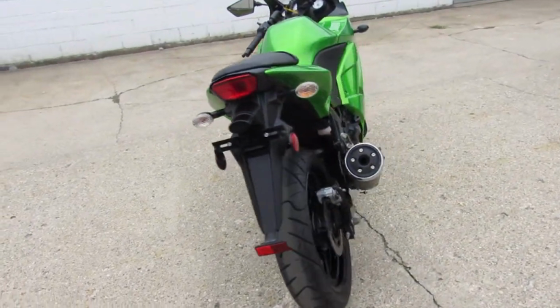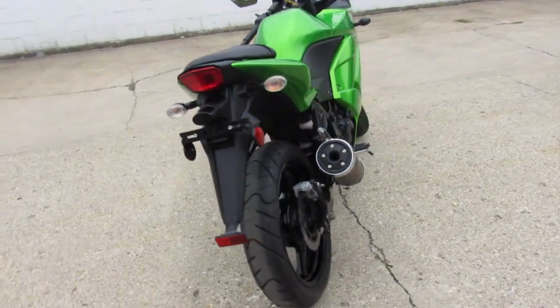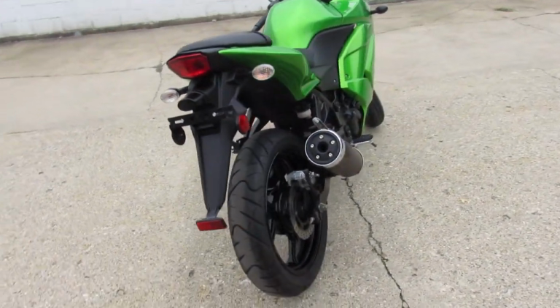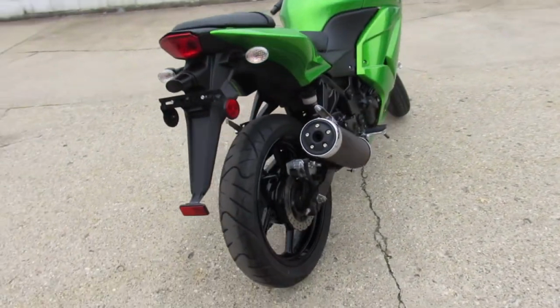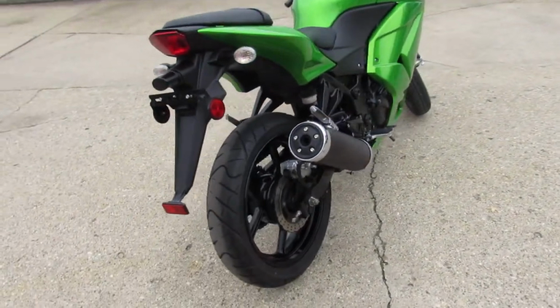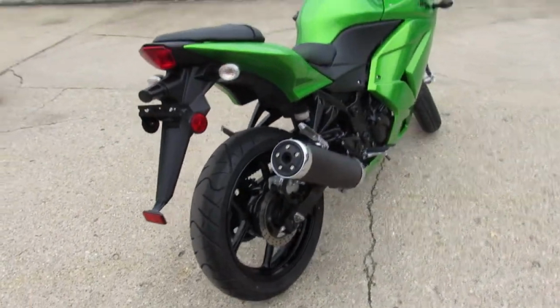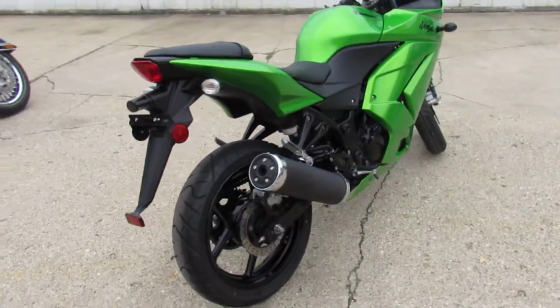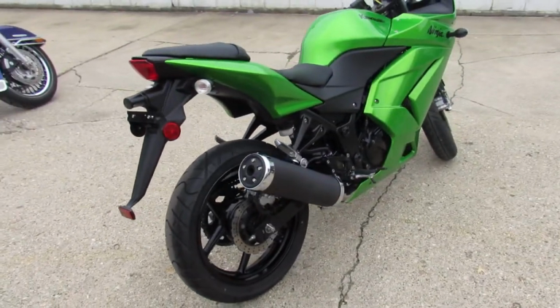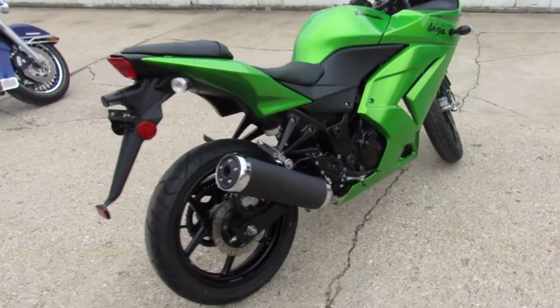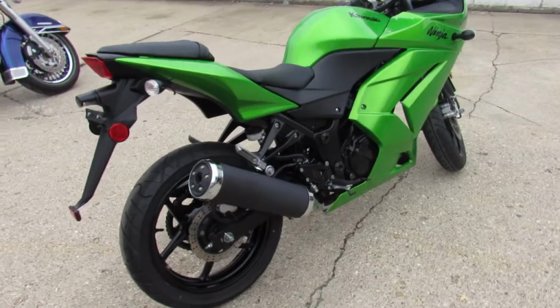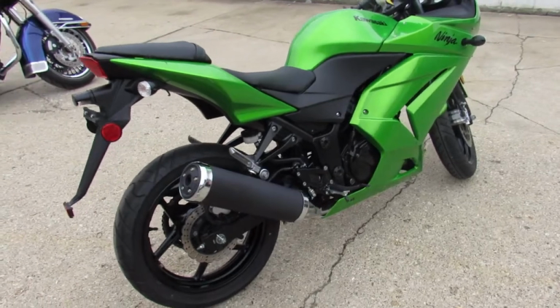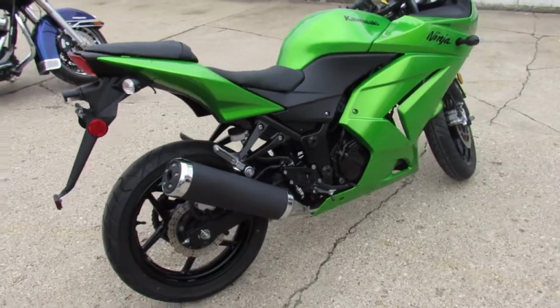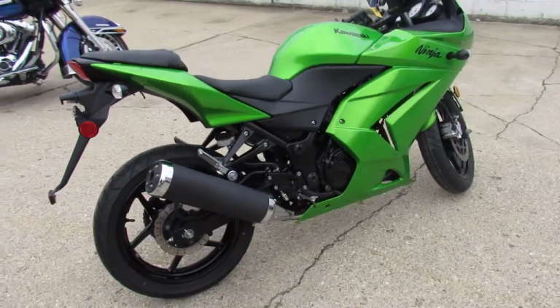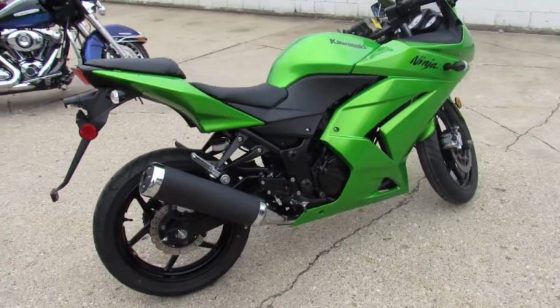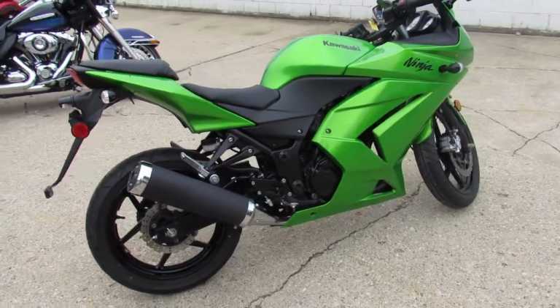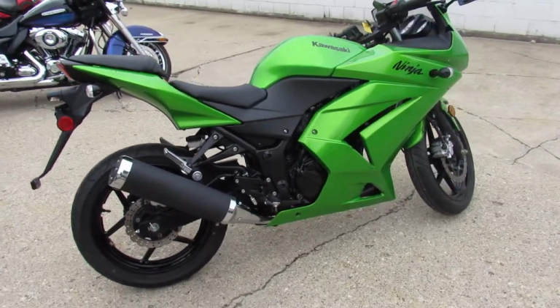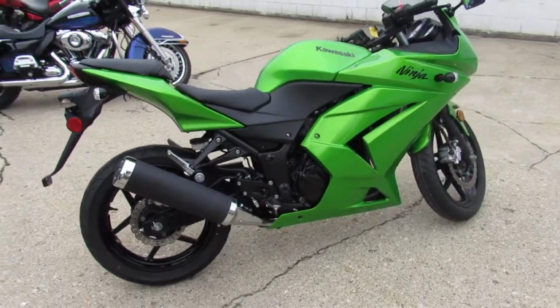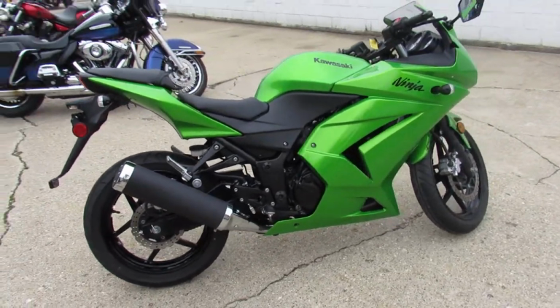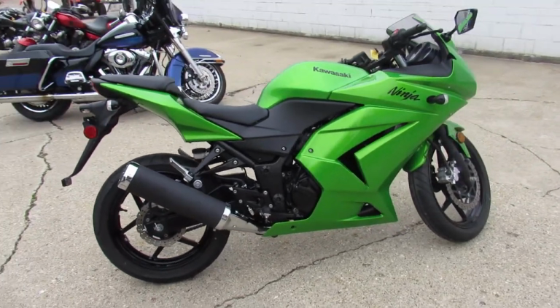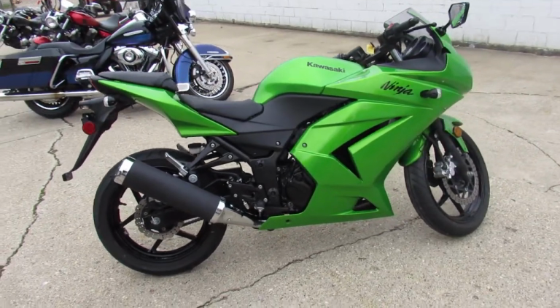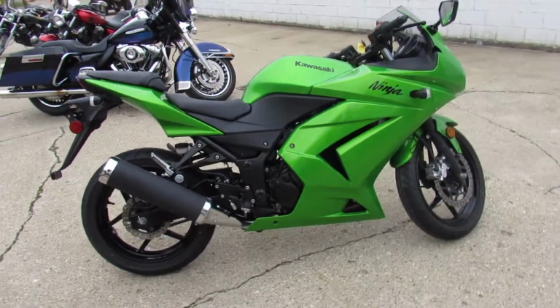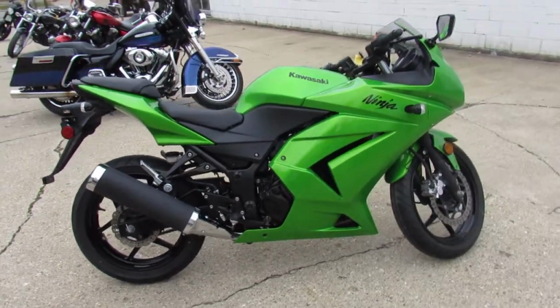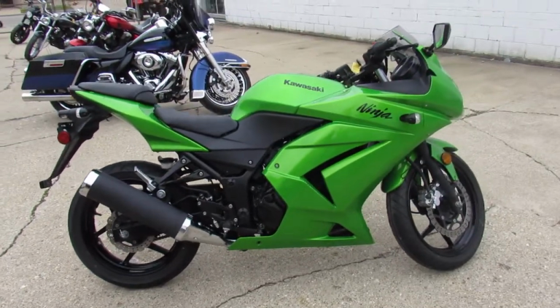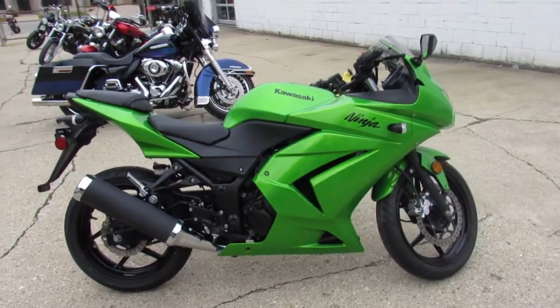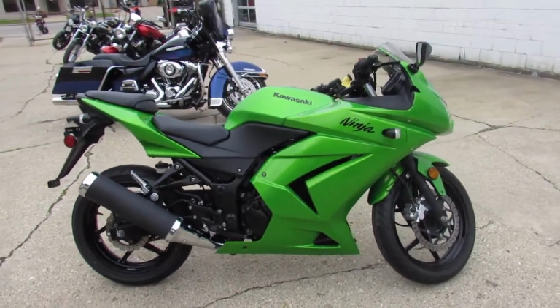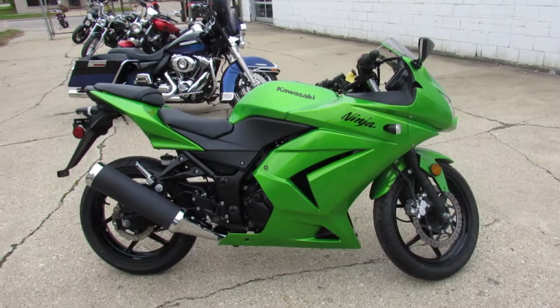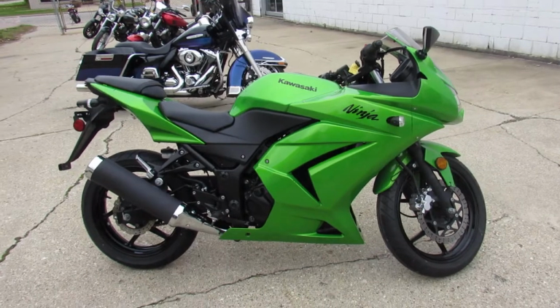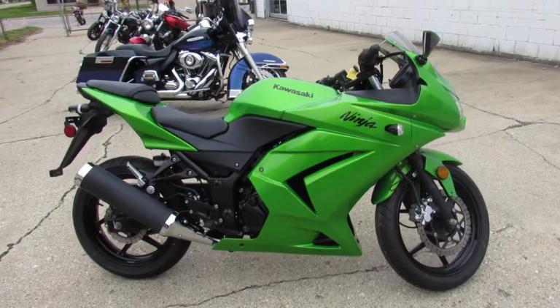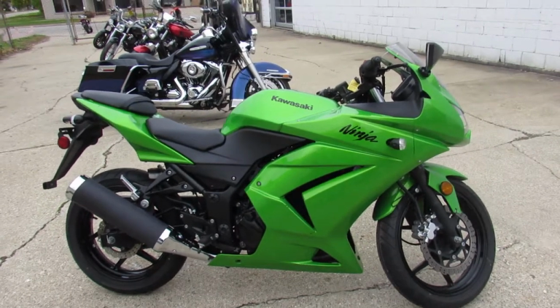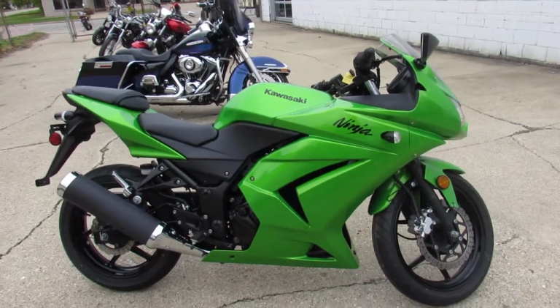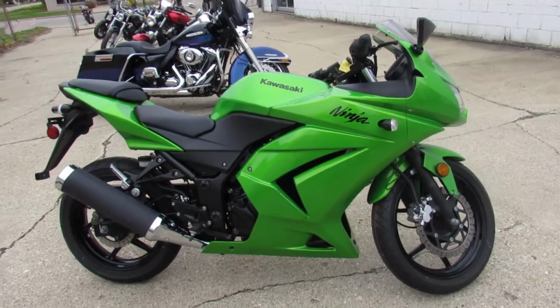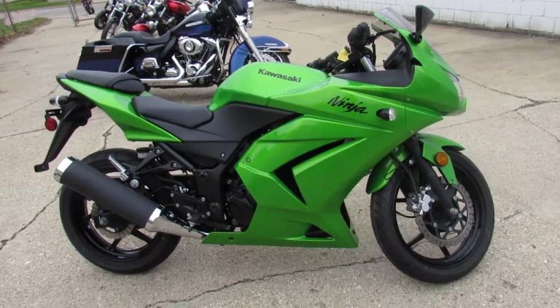2012 Ninja 250, 2,554 miles, only $2,599. Give us a call, we'll get it done, 810-648-9500.